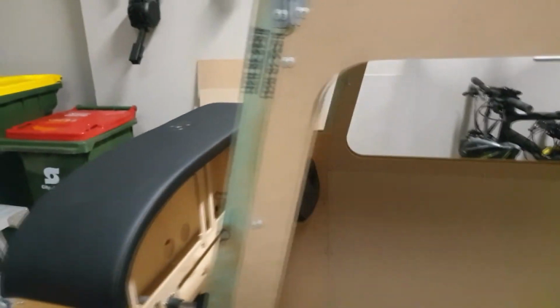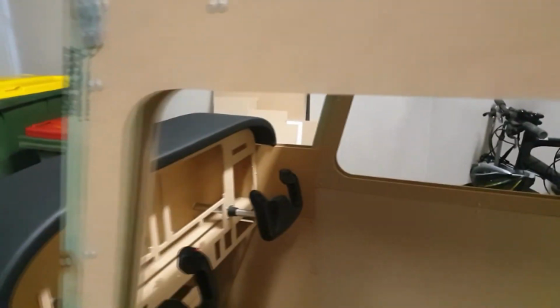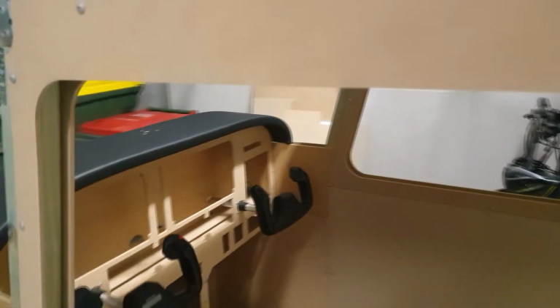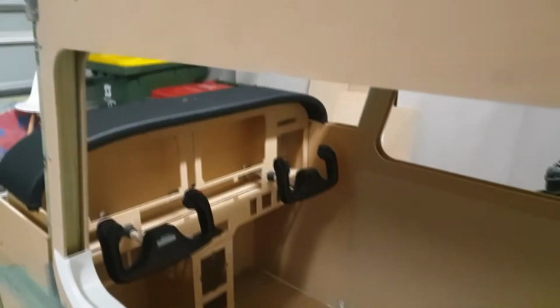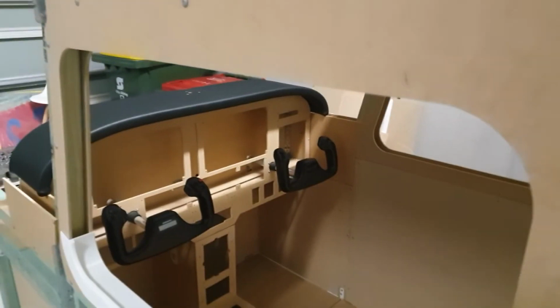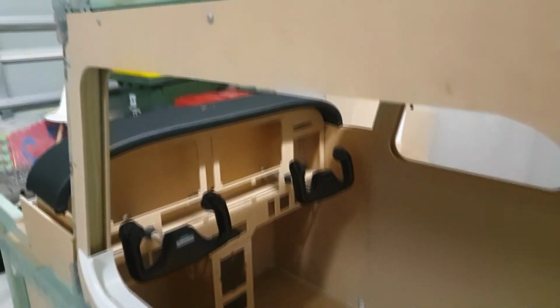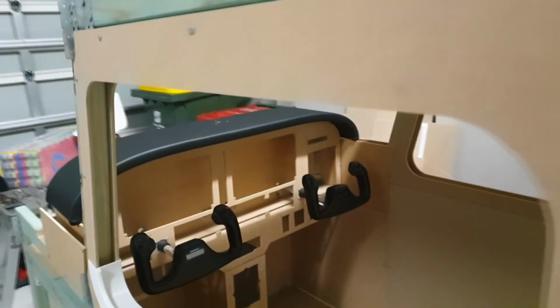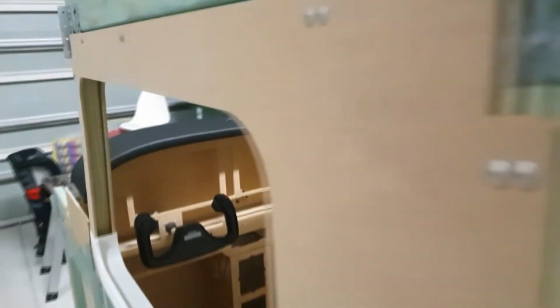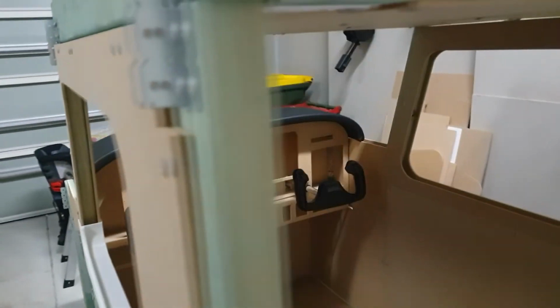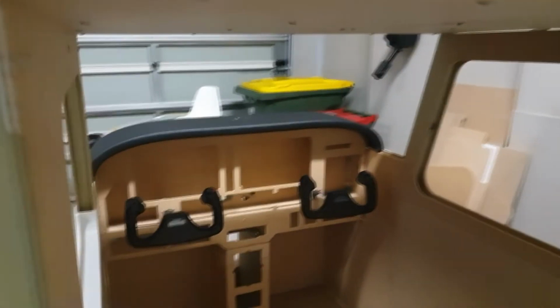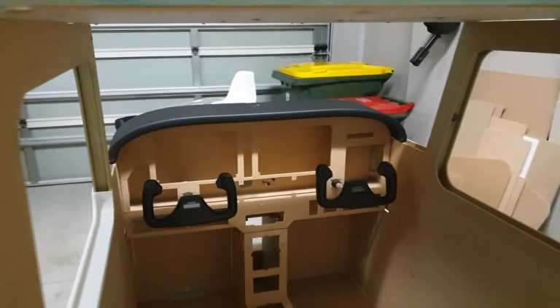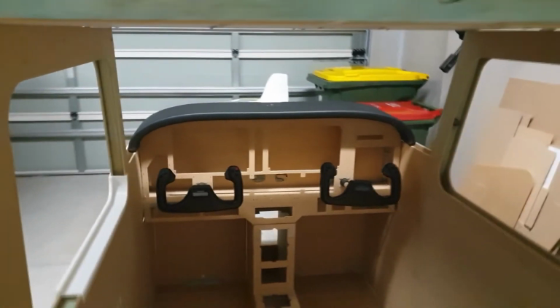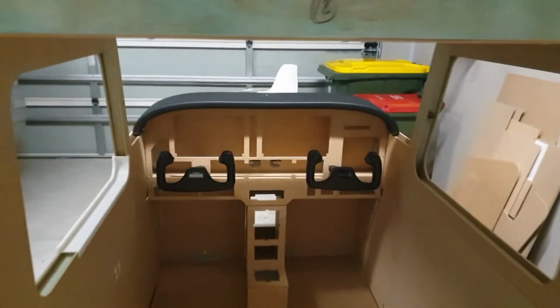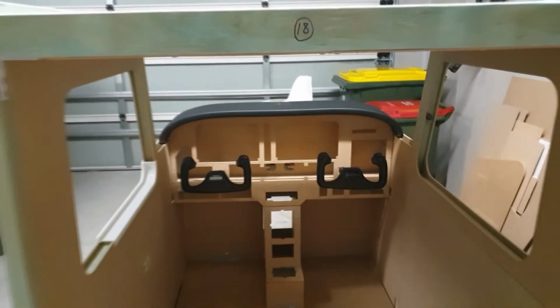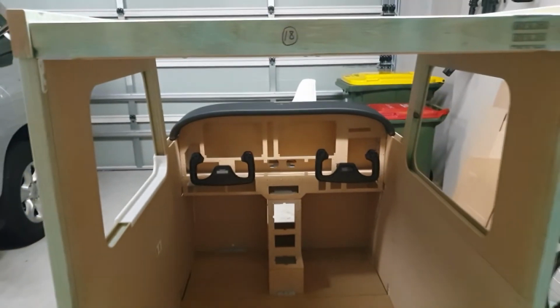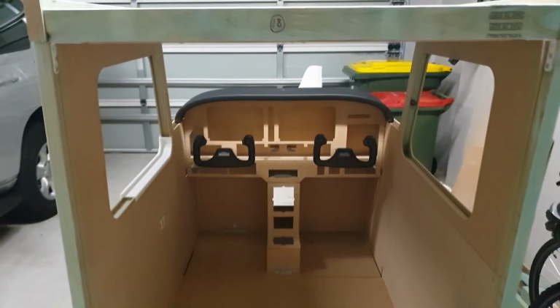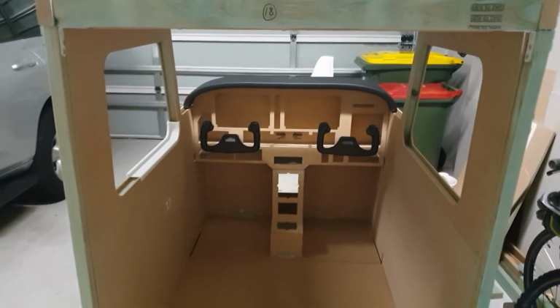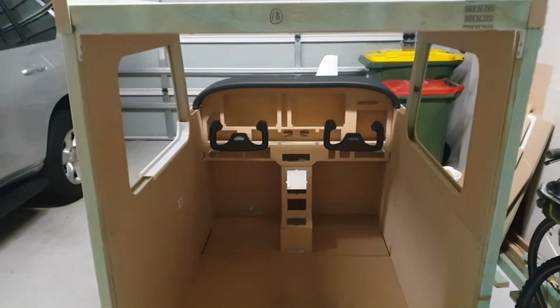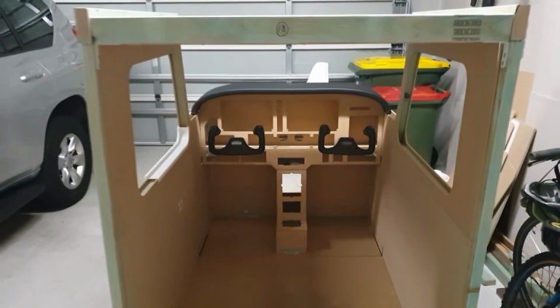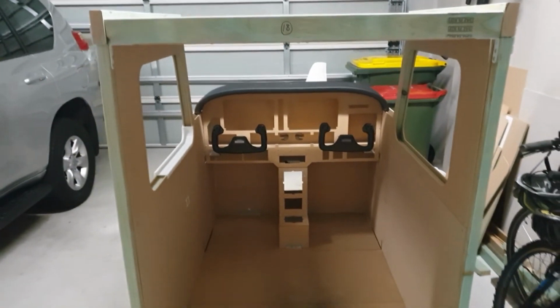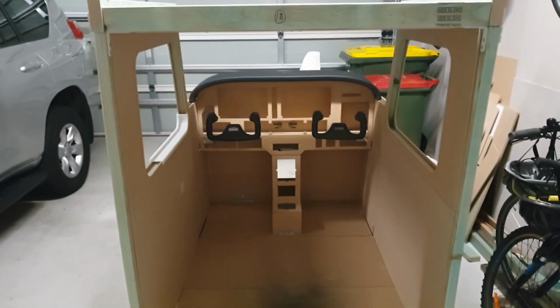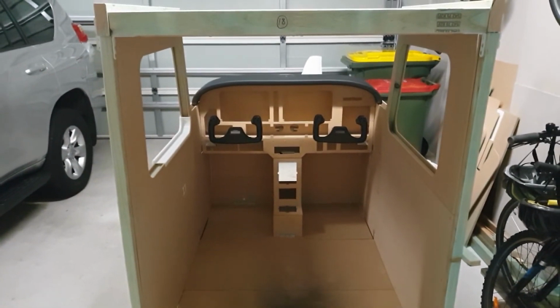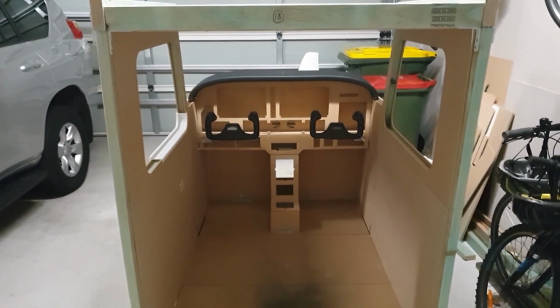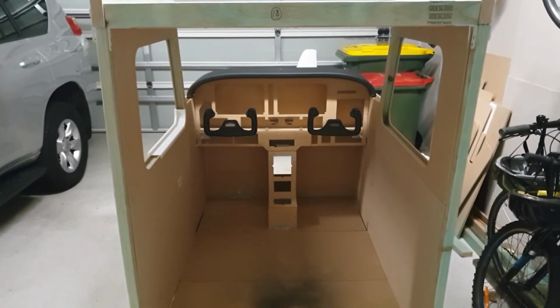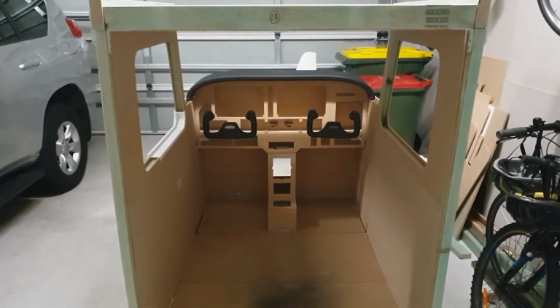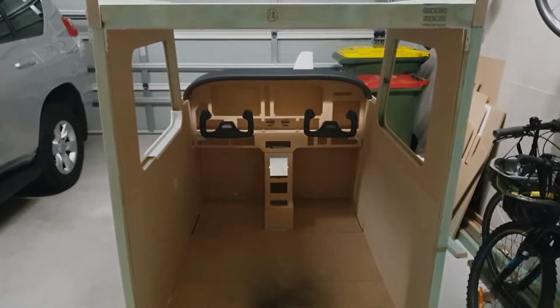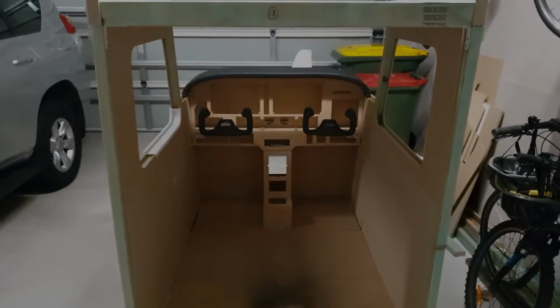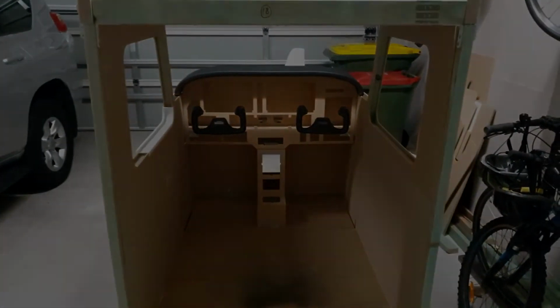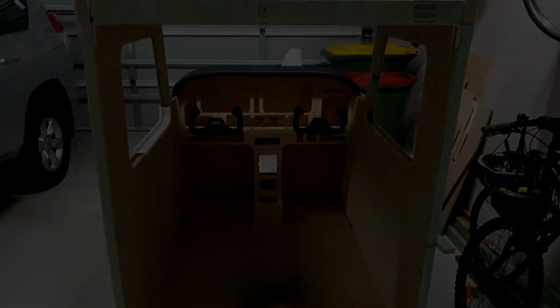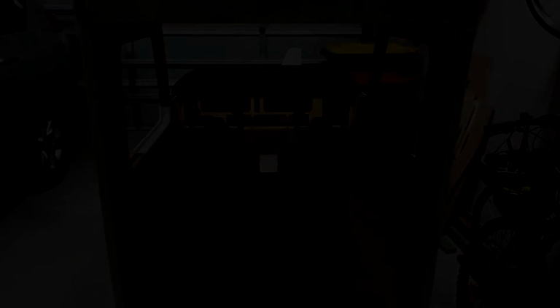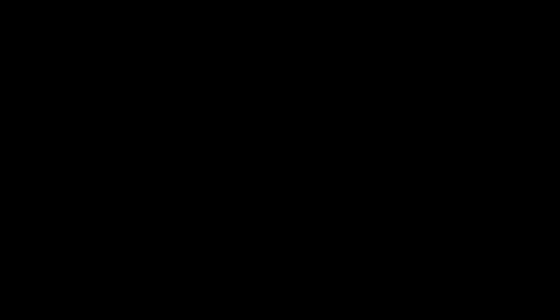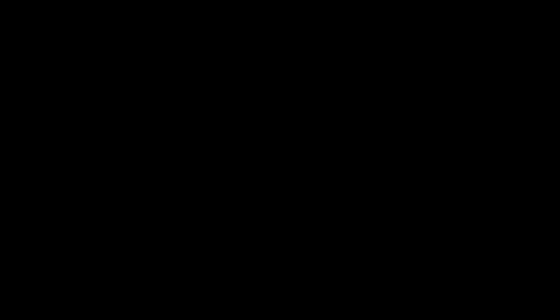Now that it's all structurally built, what I'll be doing from here on out is getting some trimming and other bits and pieces. I'll be slowly disassembling this and then reassembling it in its final location in a spare room upstairs.